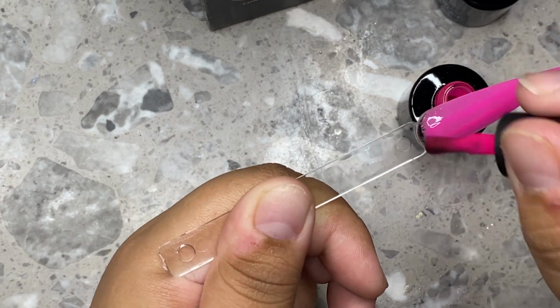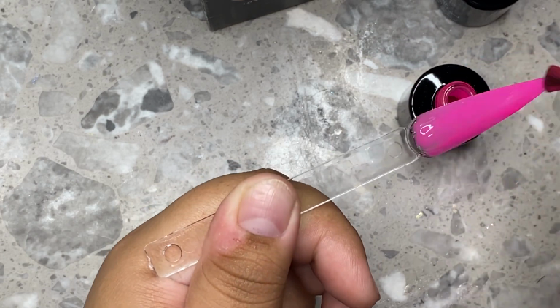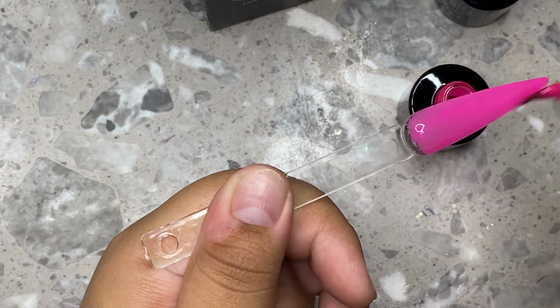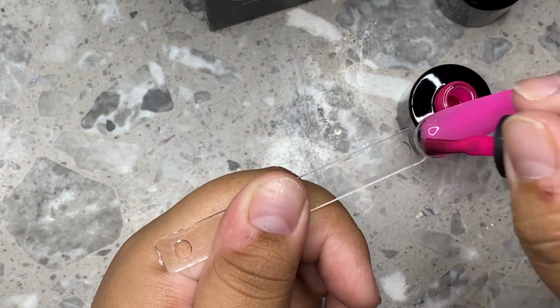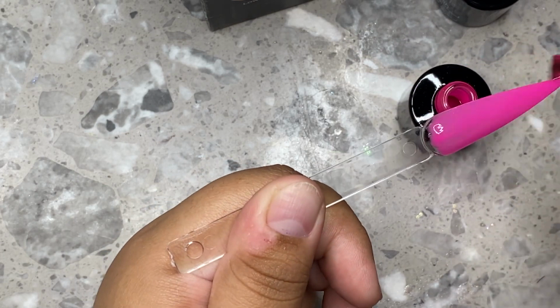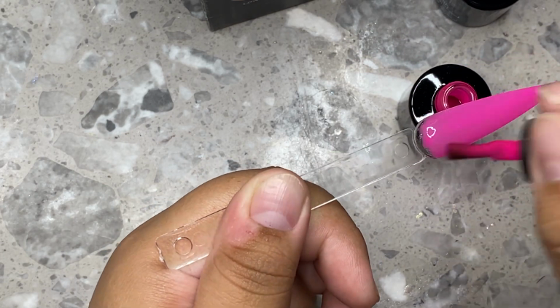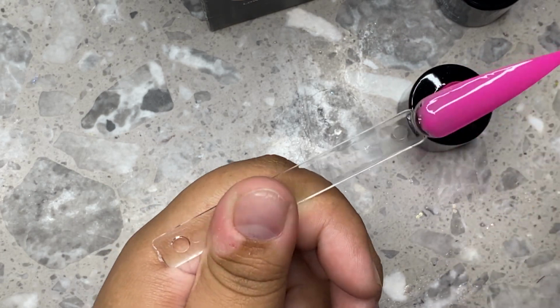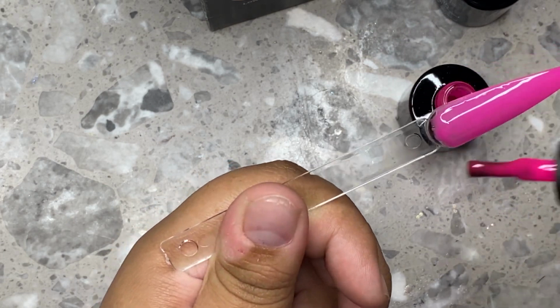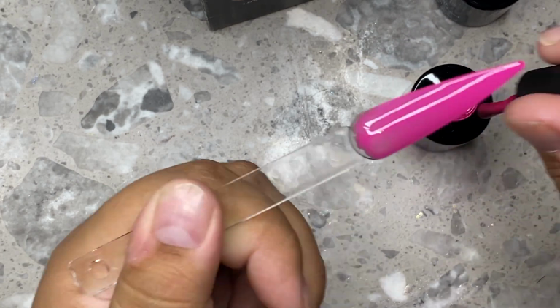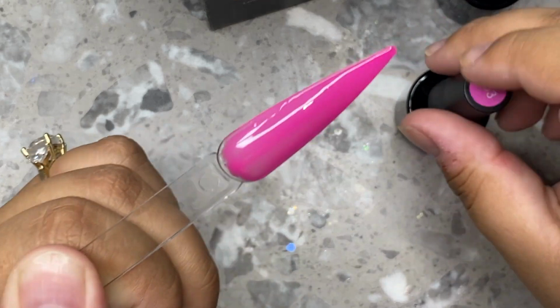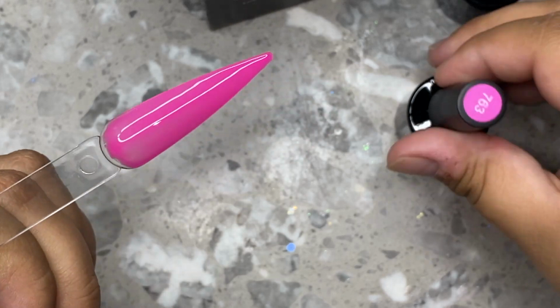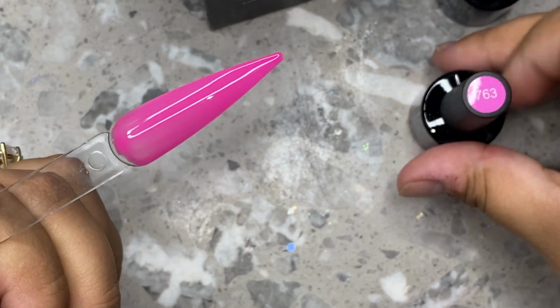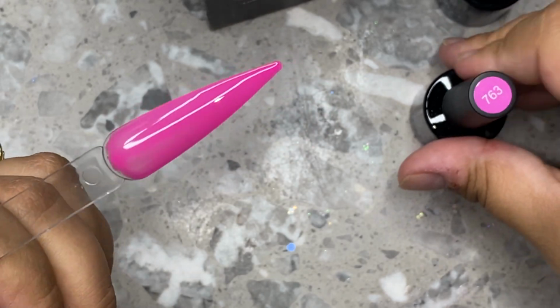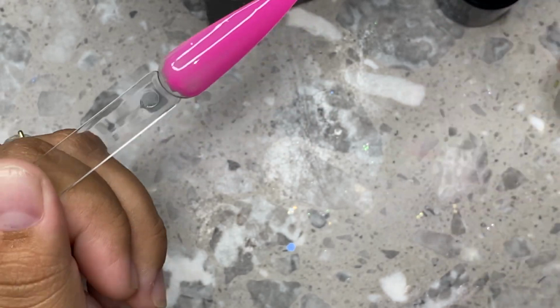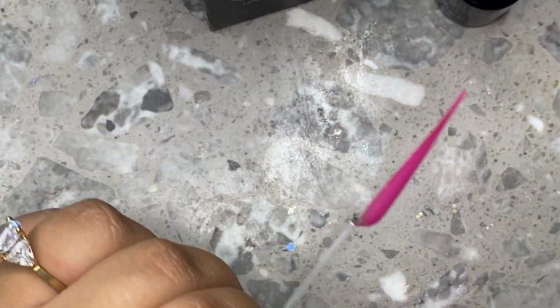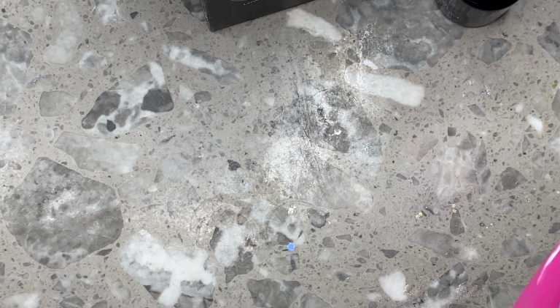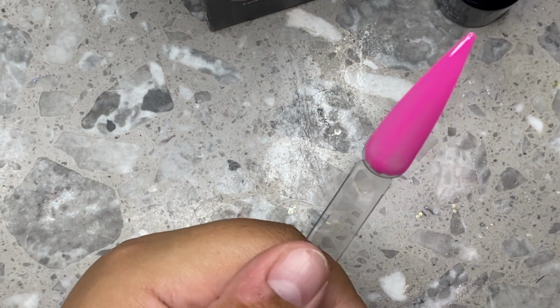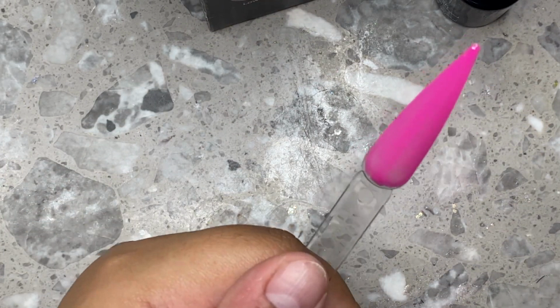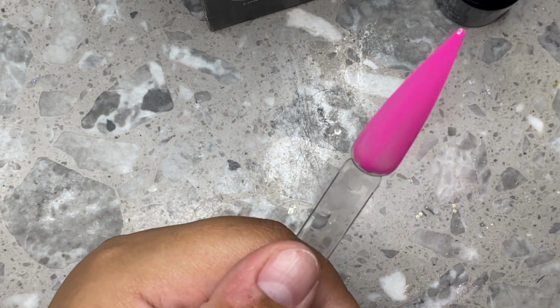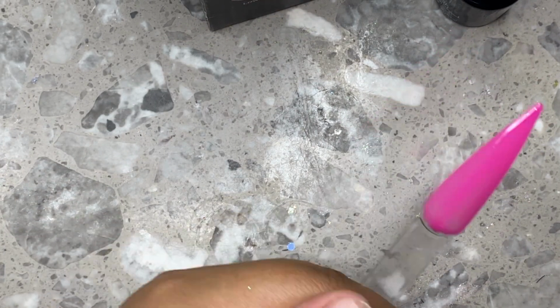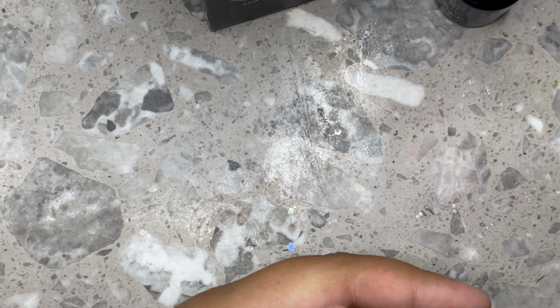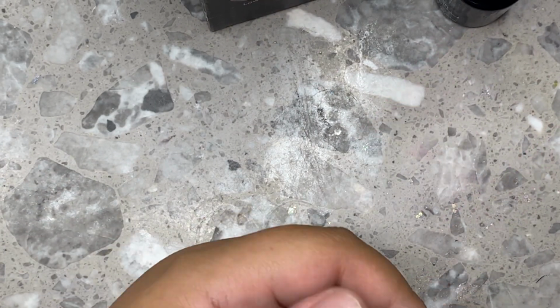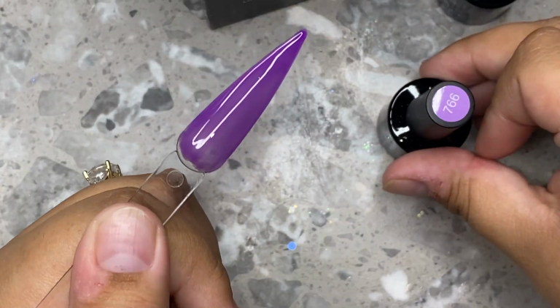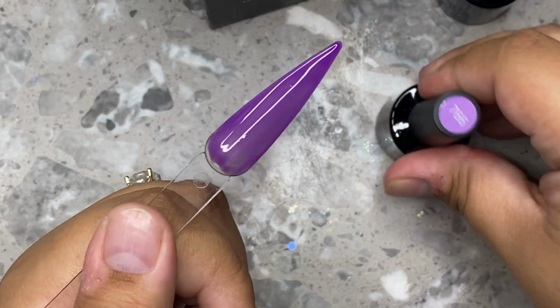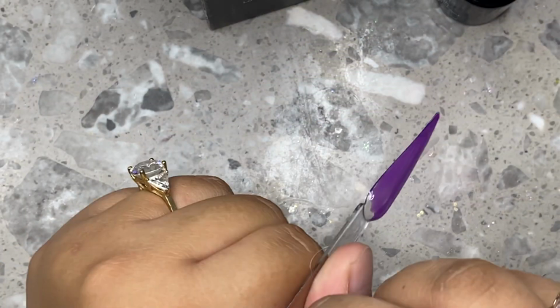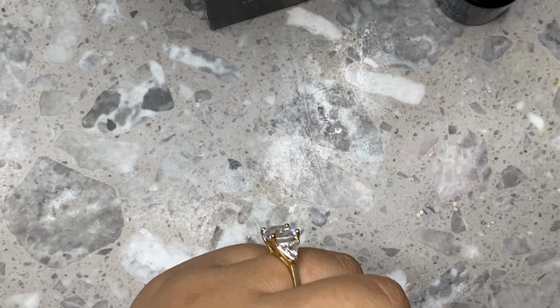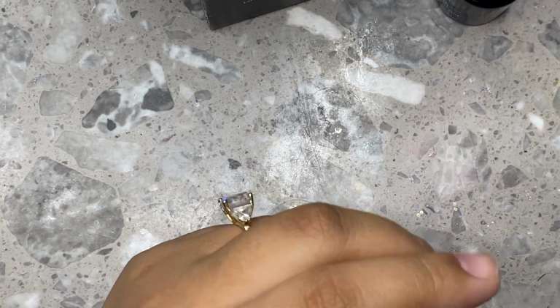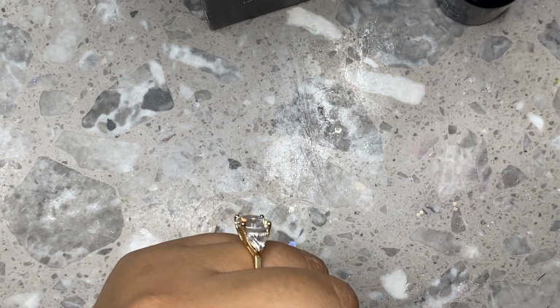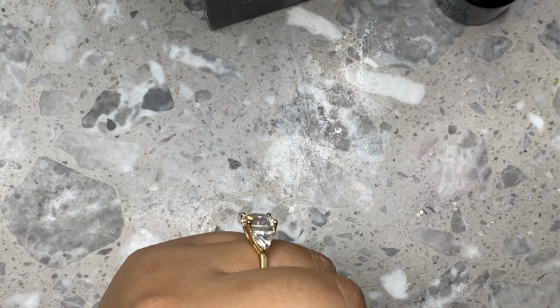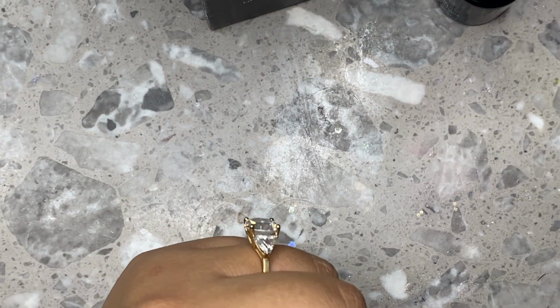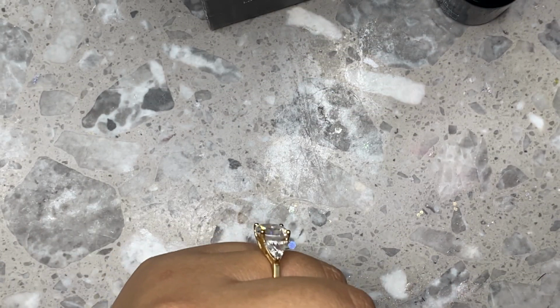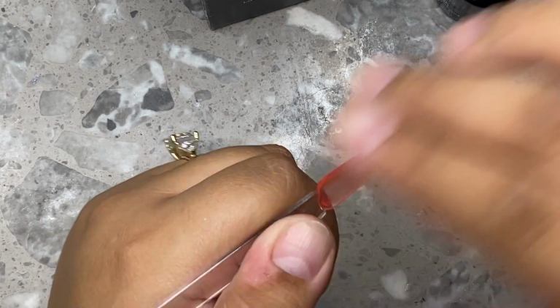I haven't even done my nails, you guys. But anyways, here I'm showing you guys two layers of the color so you can see how they build up. This is the second layer and it looks really, really nice. As you can see you can just choose which one you like better and have it be more sheer or more opaque.